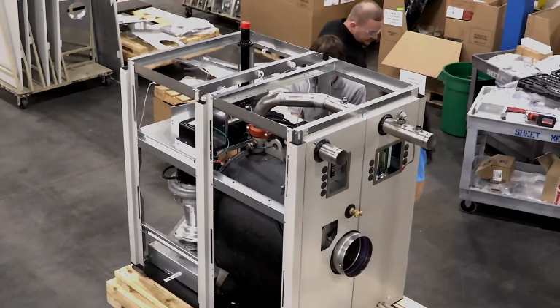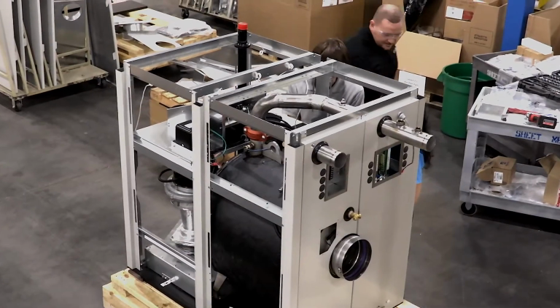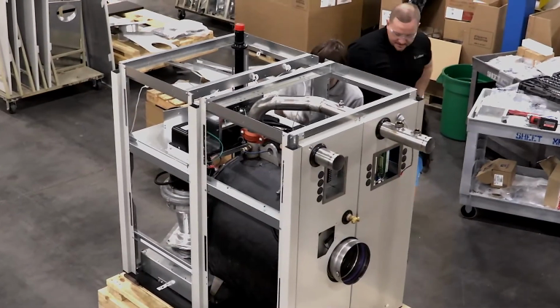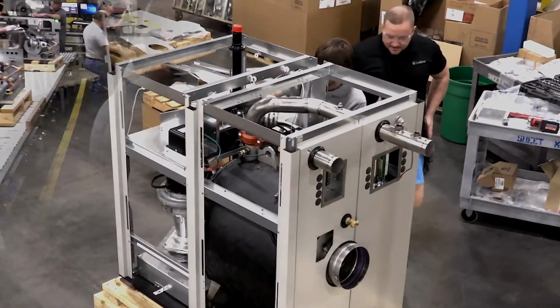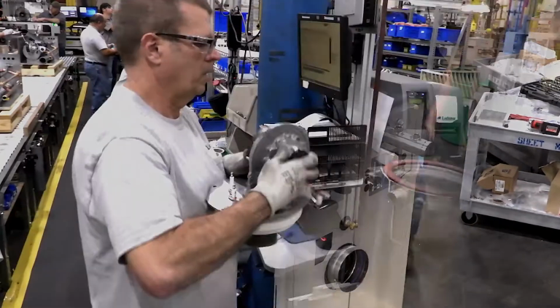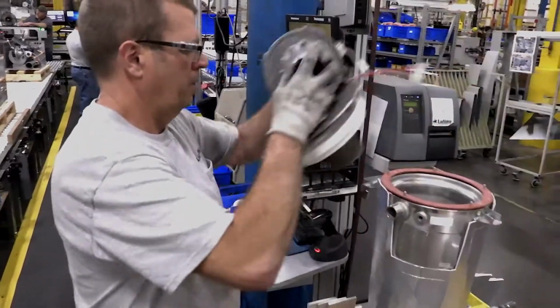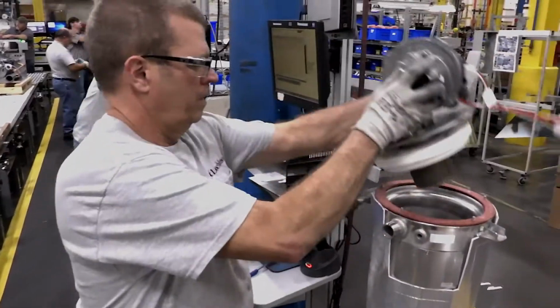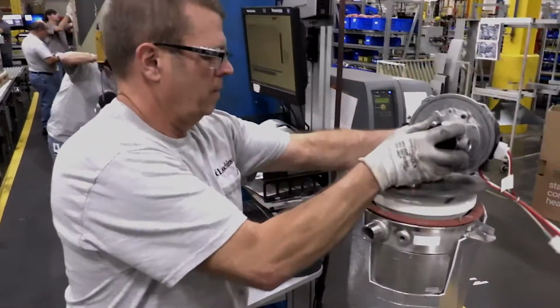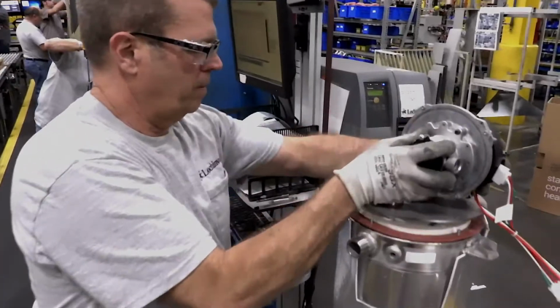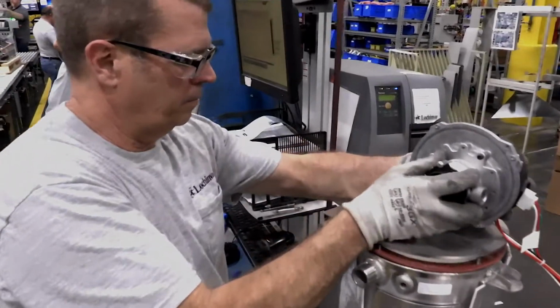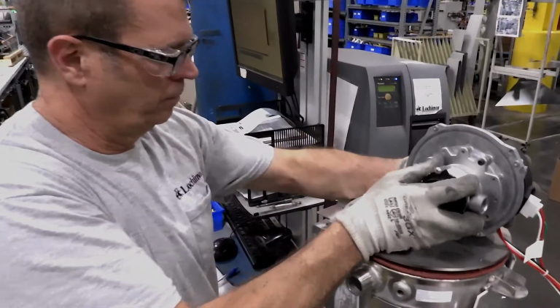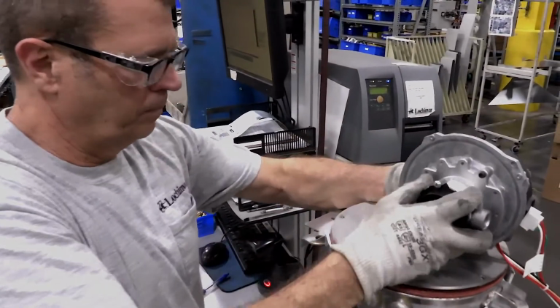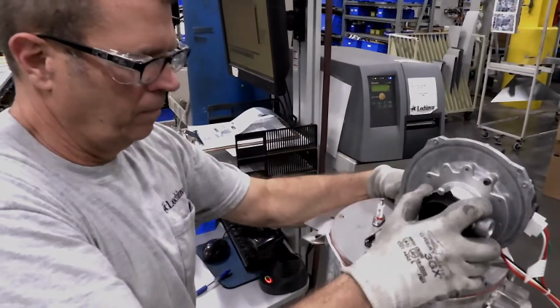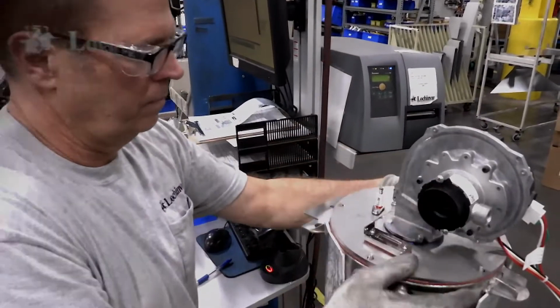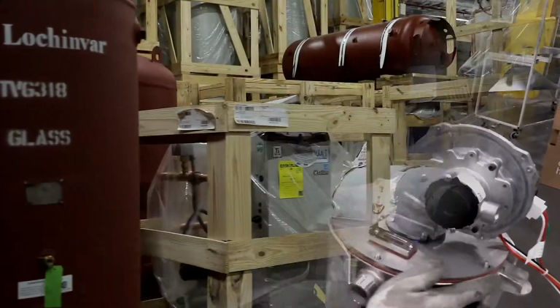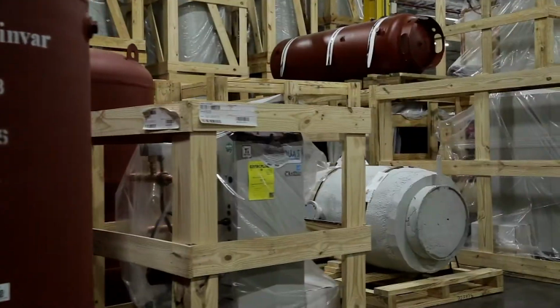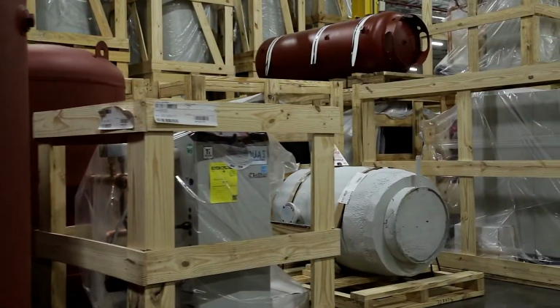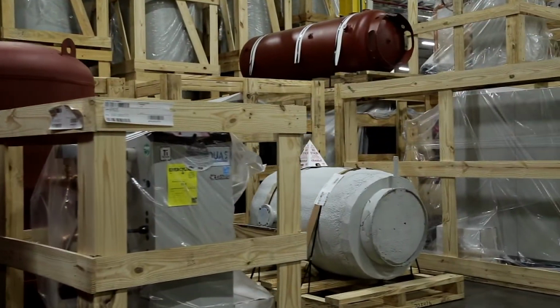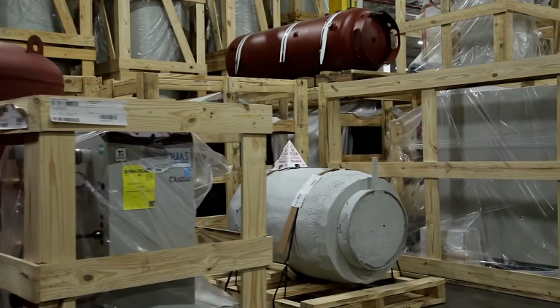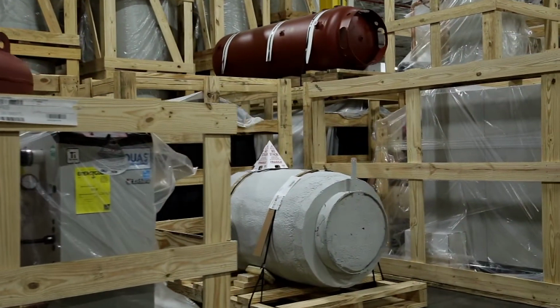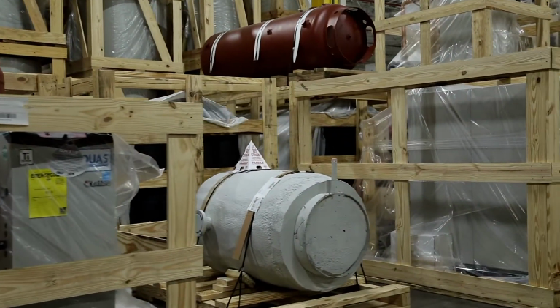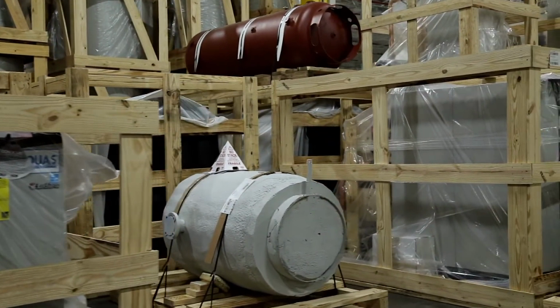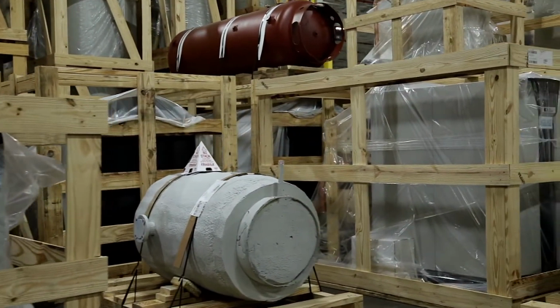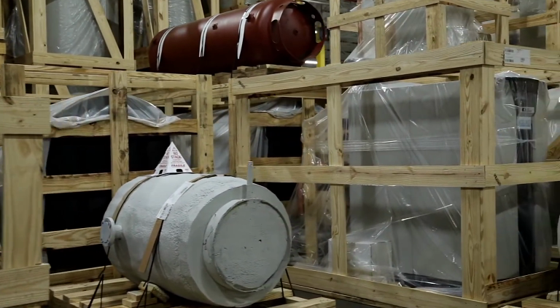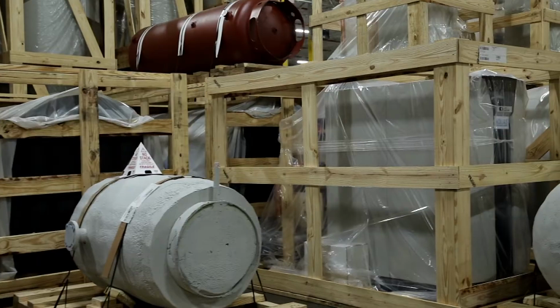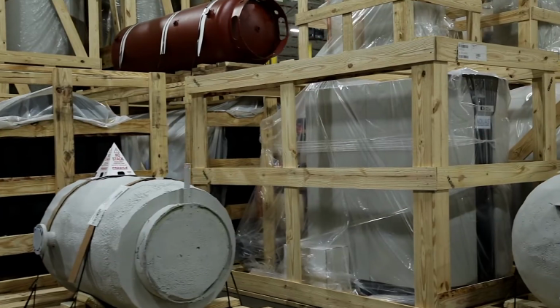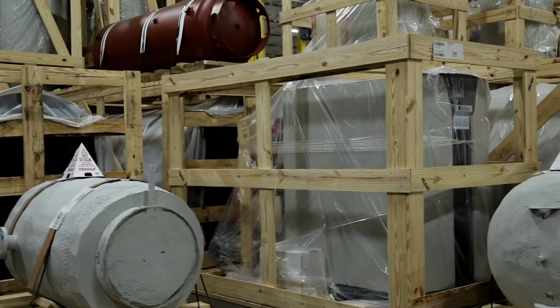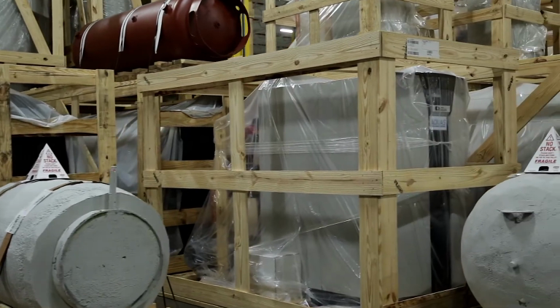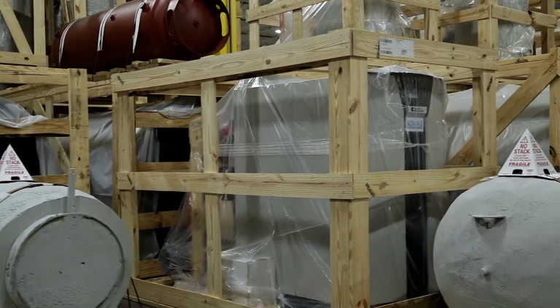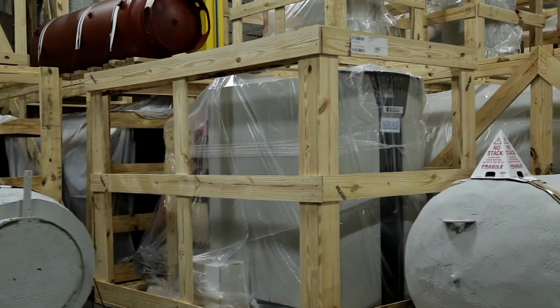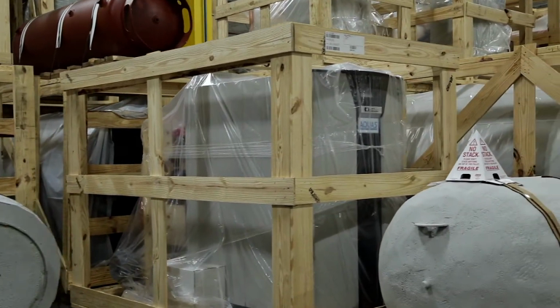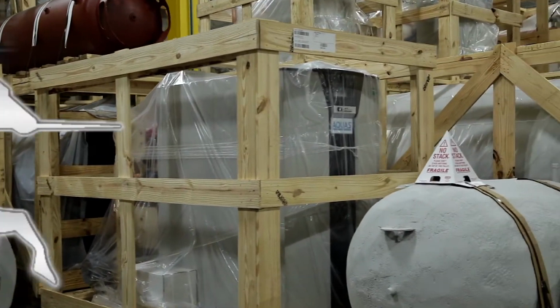These include tanks designed for interior and exterior applications, stainless steel storage tanks, buffer tanks, indirect heating tanks, and tanks for solar applications.